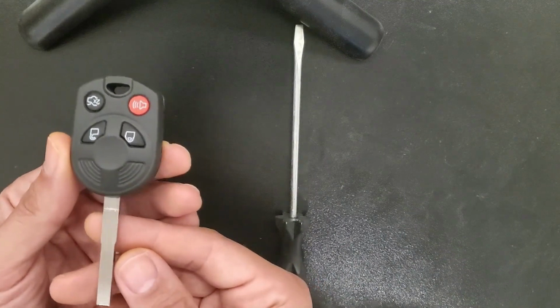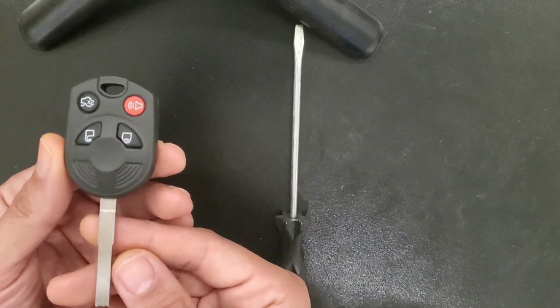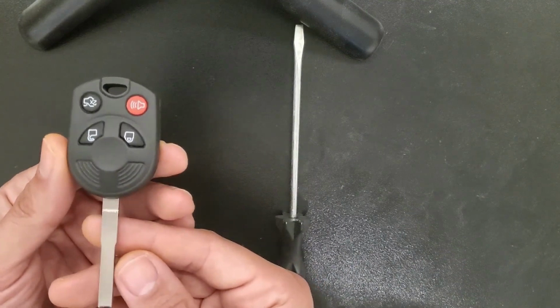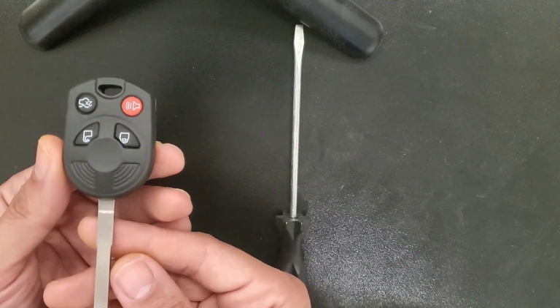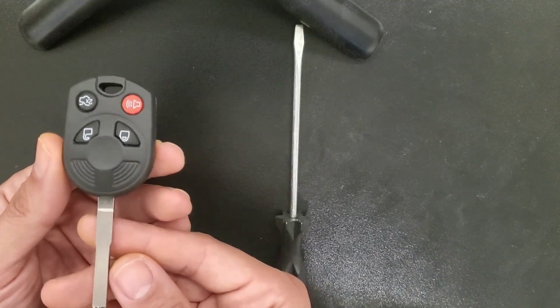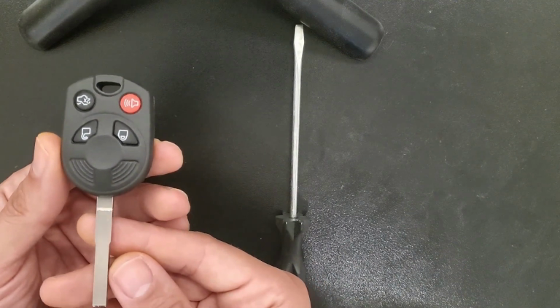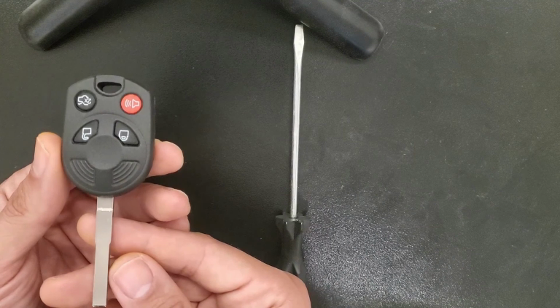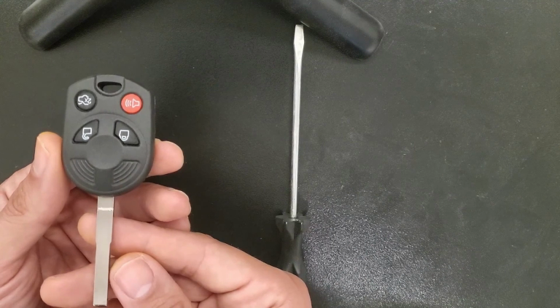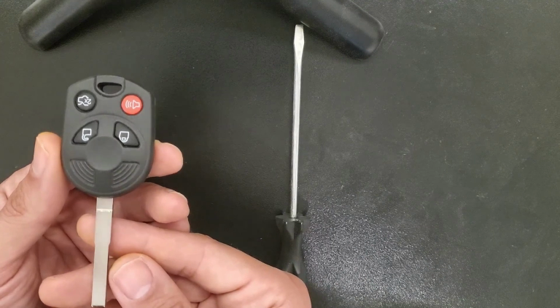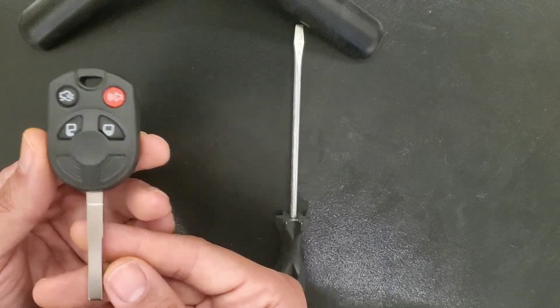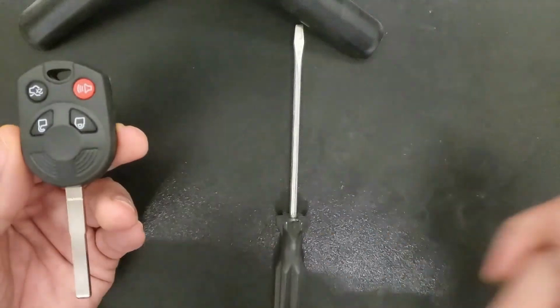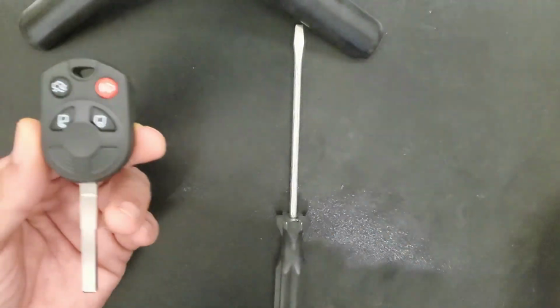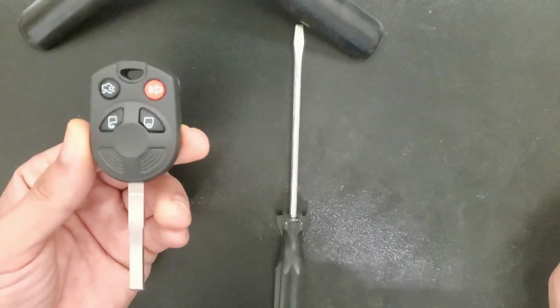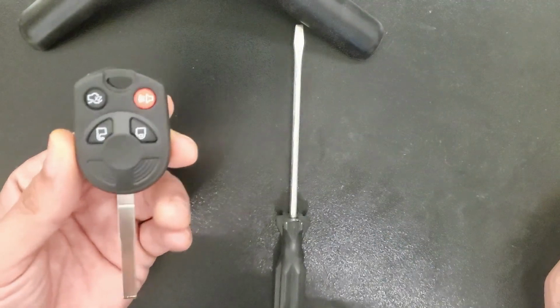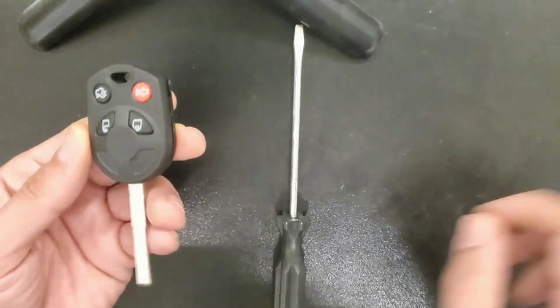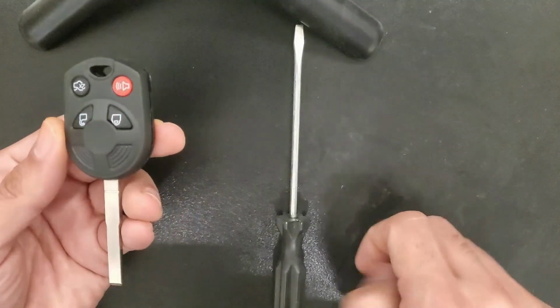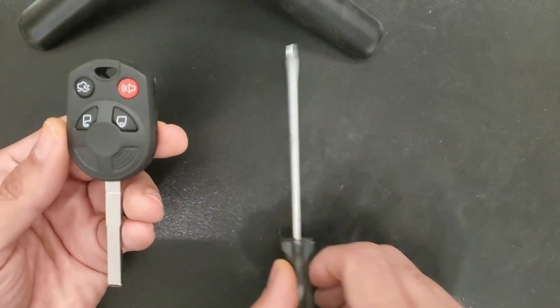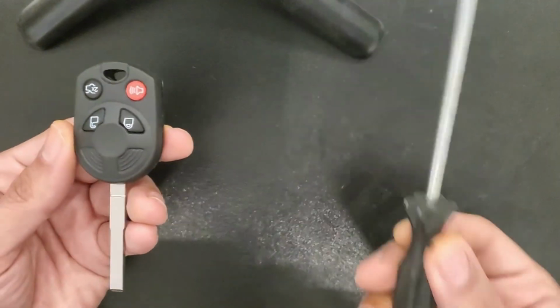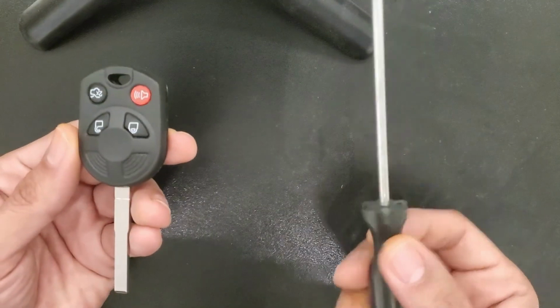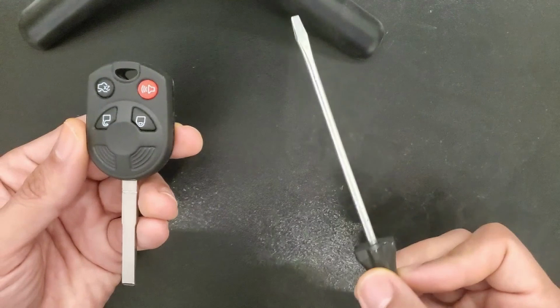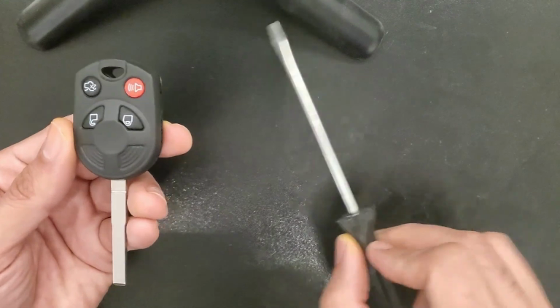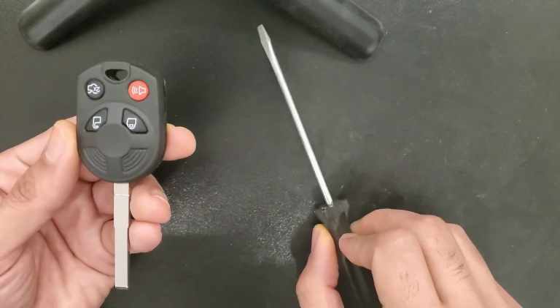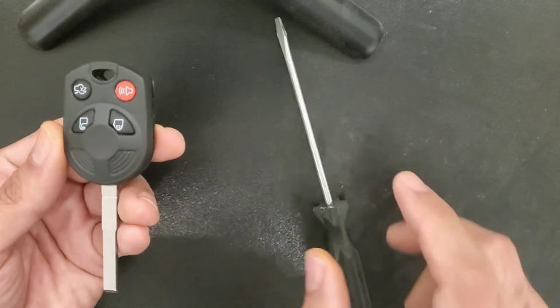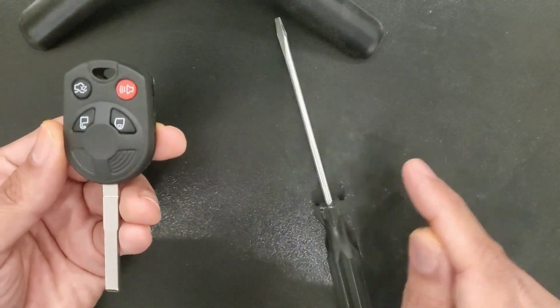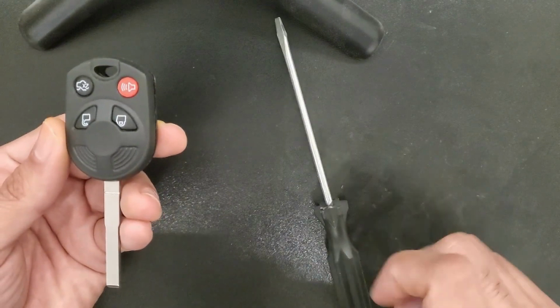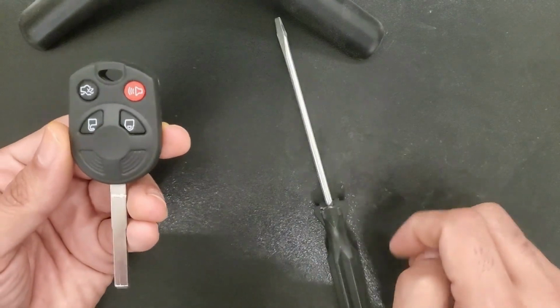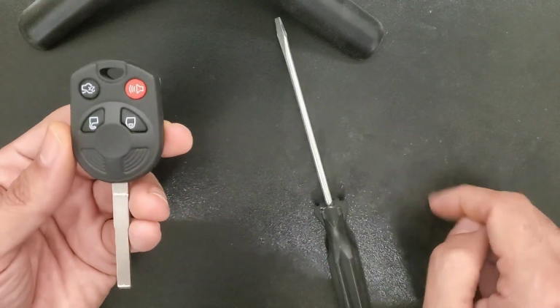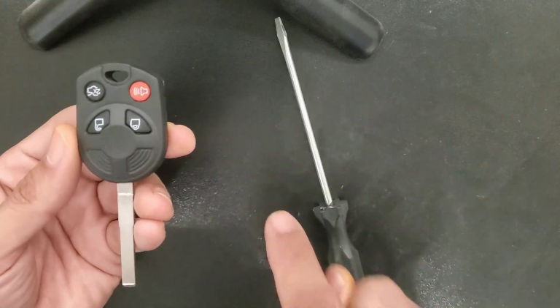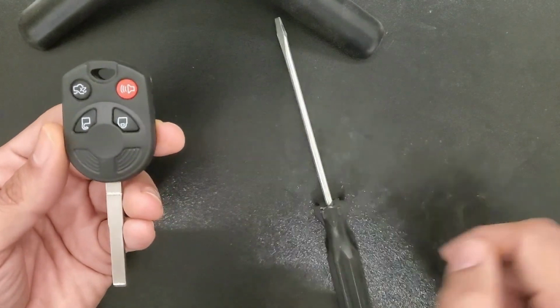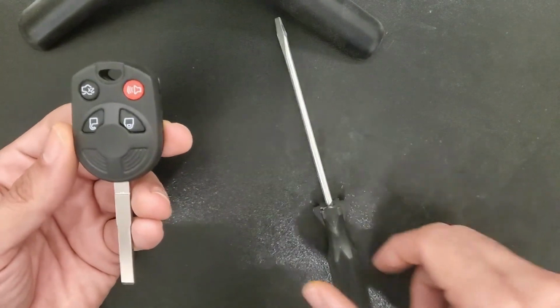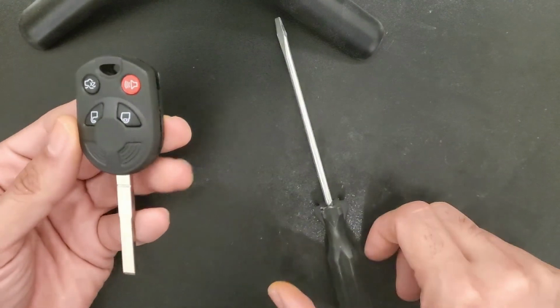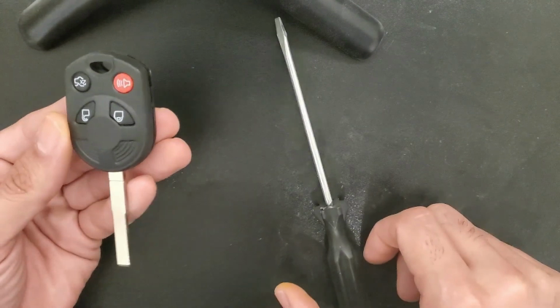Escape, Focus, C-Max, Transit, Transit Connect, and more. The battery you will need by the way is CR2032 — you can click on the link below to get it online.